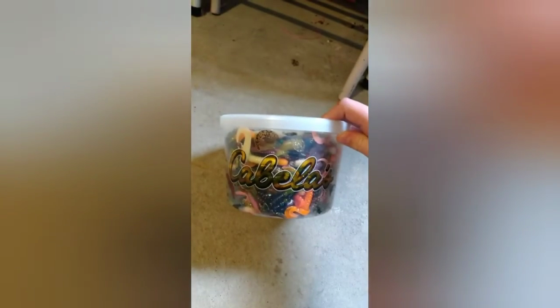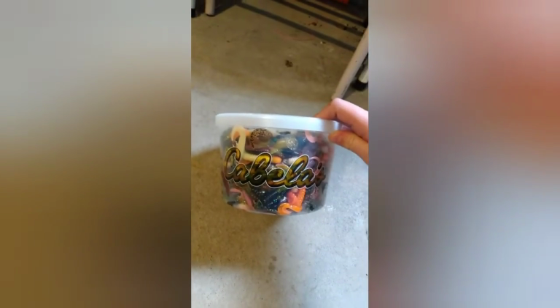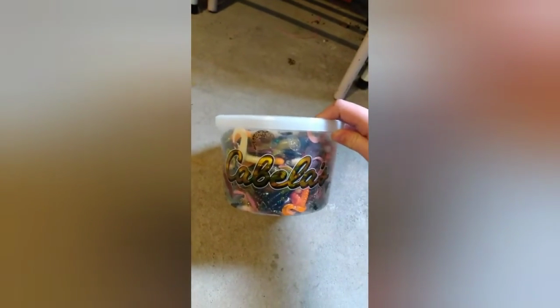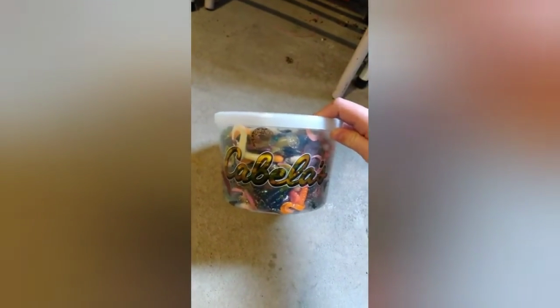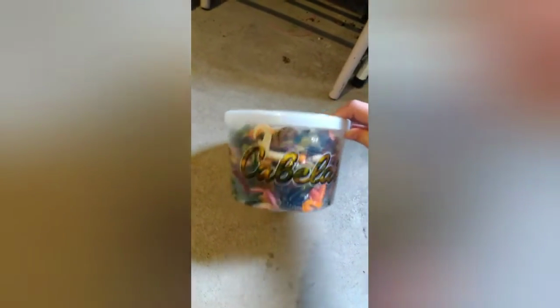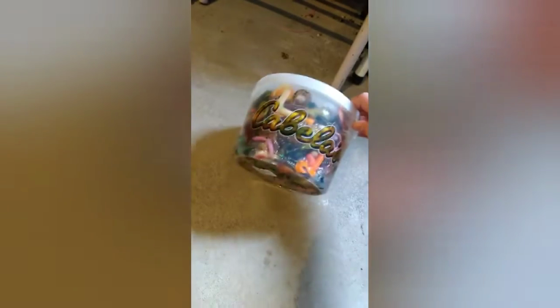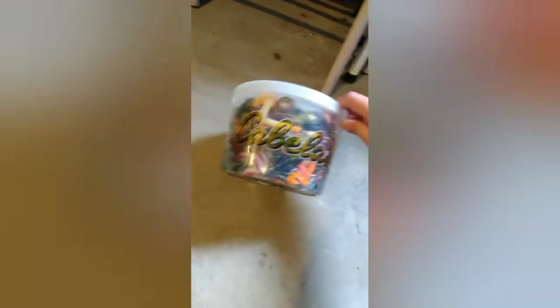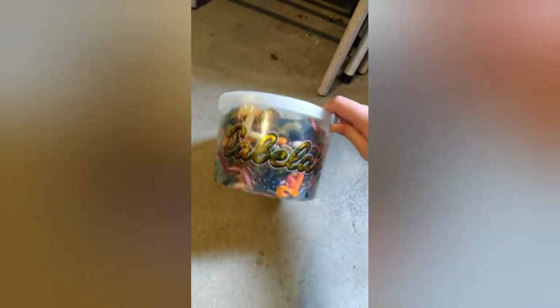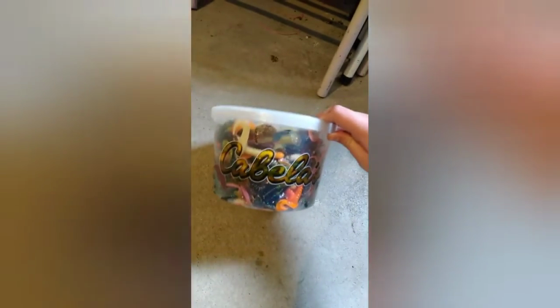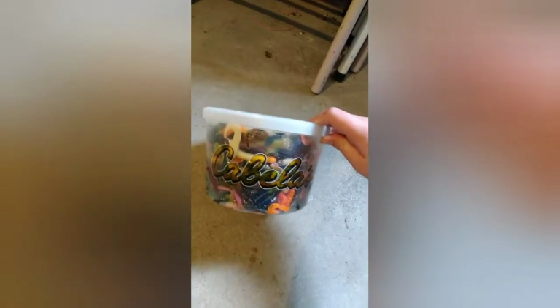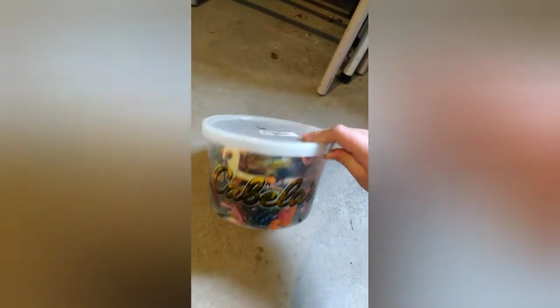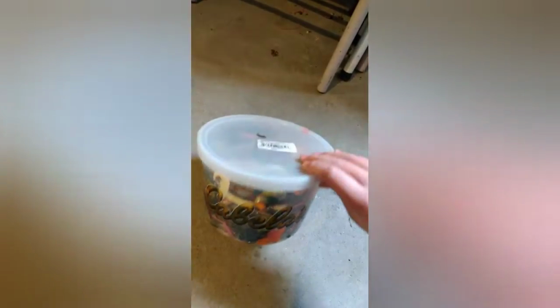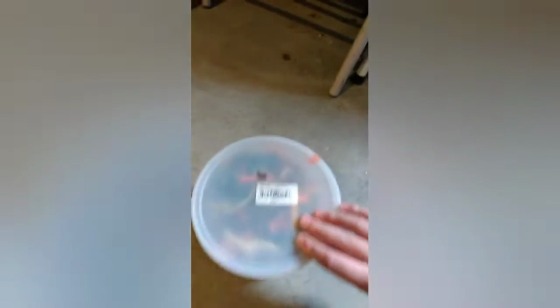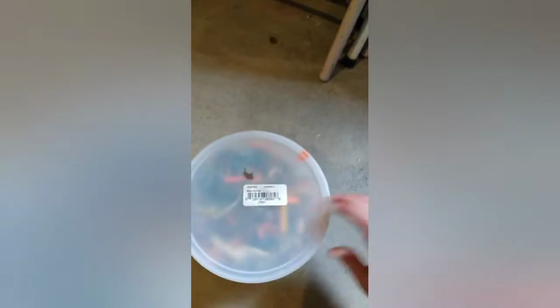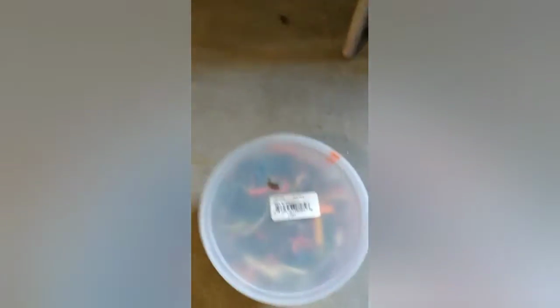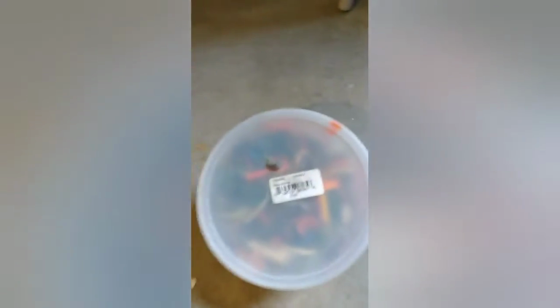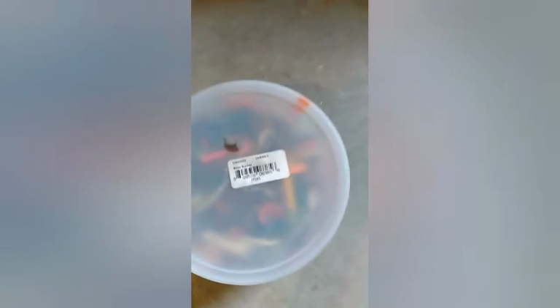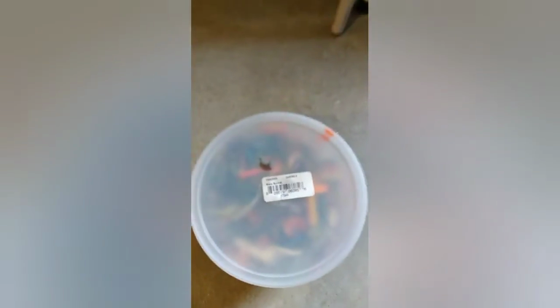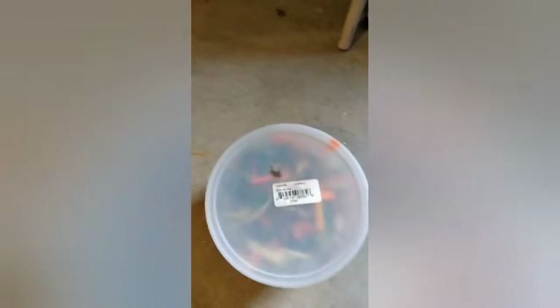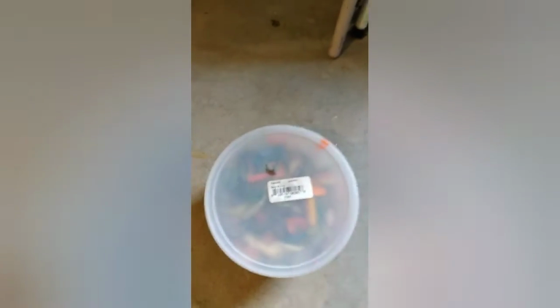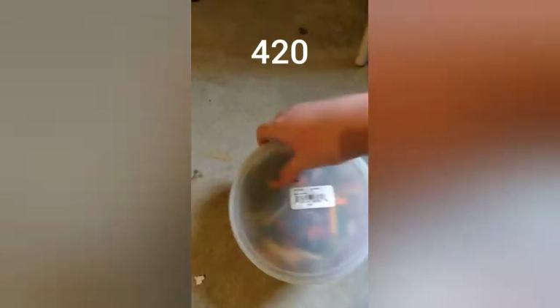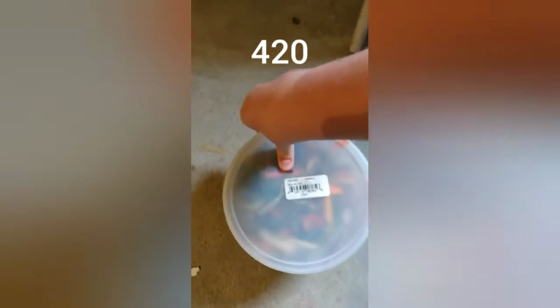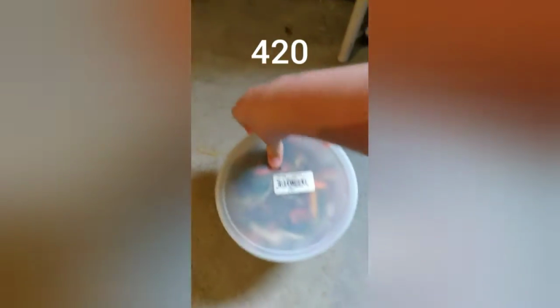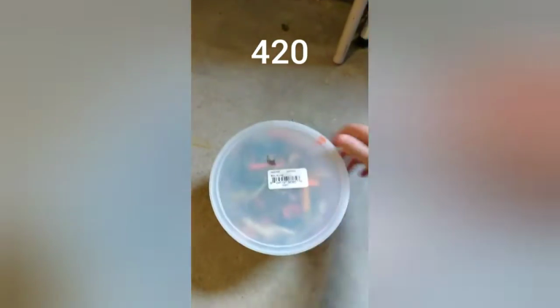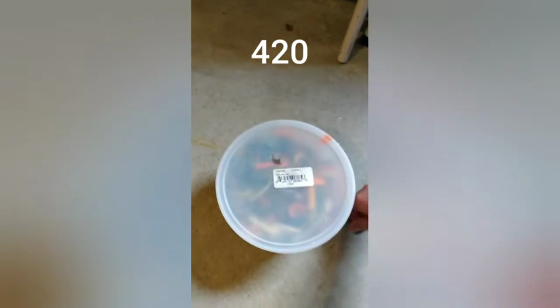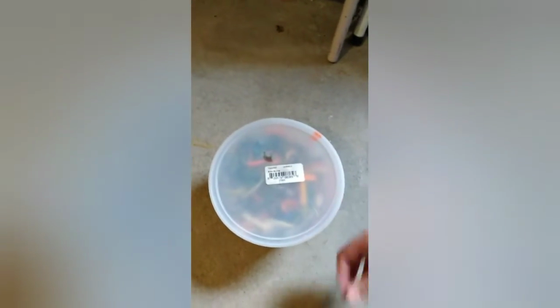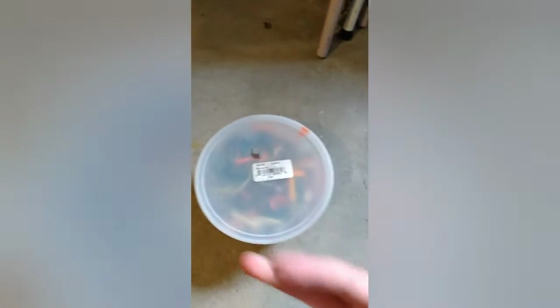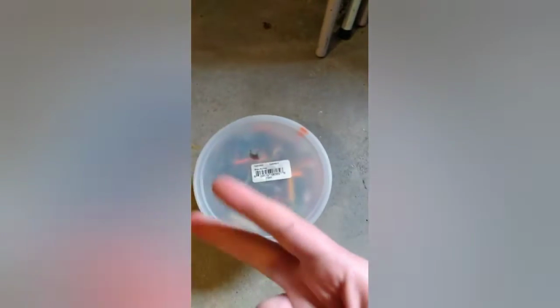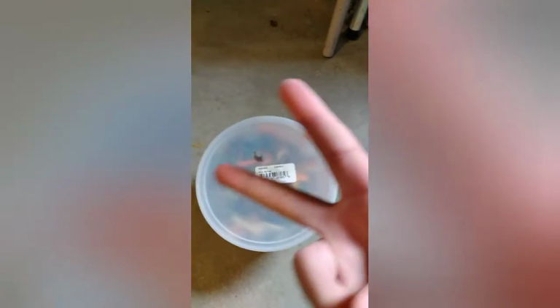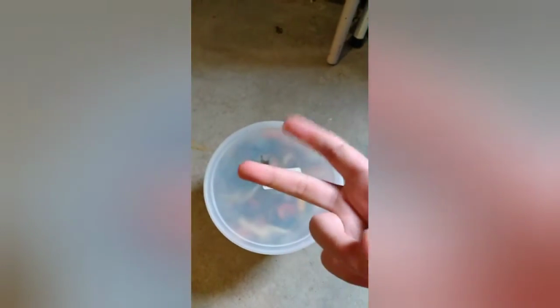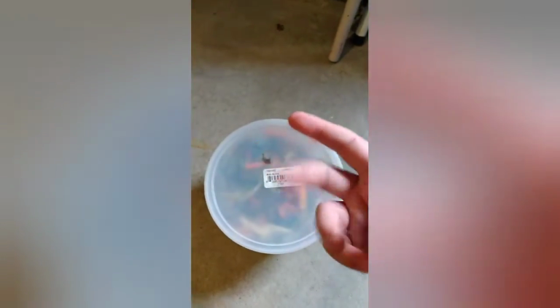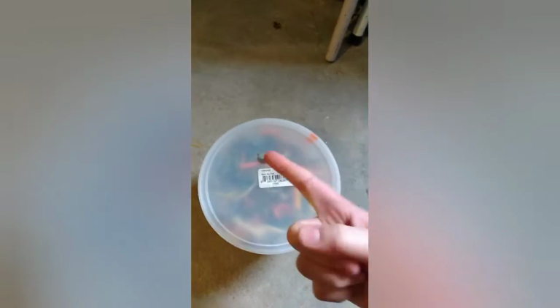So here we have the Cabela's Big Bass Bucket — it's full of just tons of grubs. I'll insert the number of grubs it has here in a sec, but let's open it in 3, 2, 1.